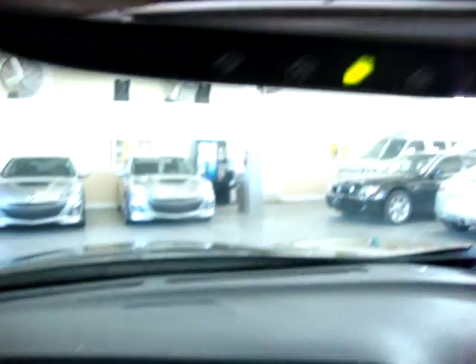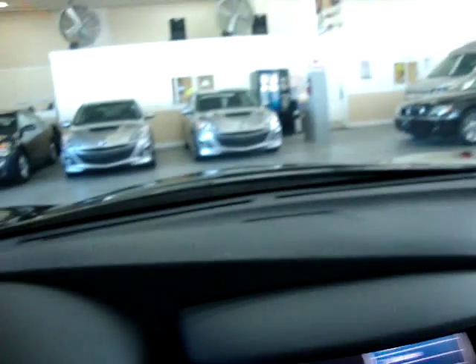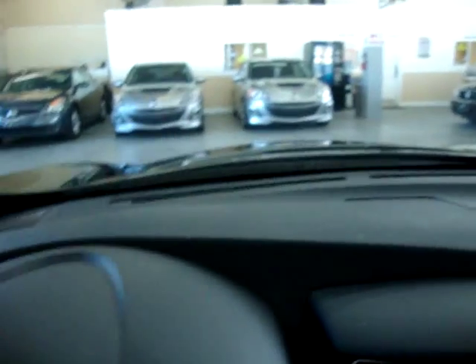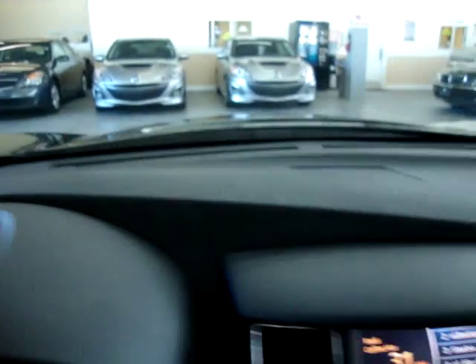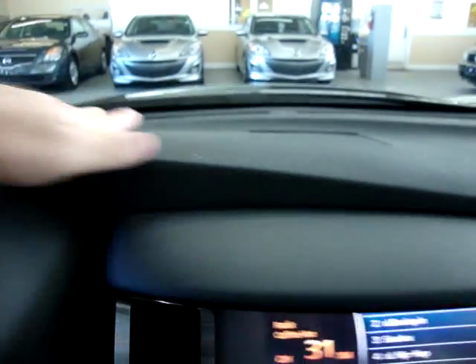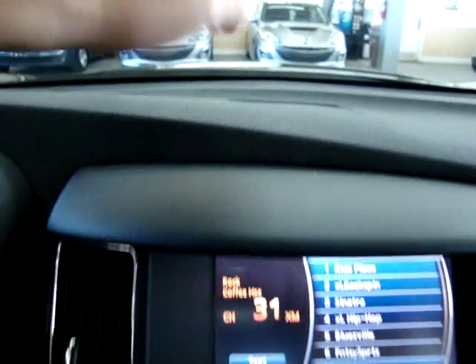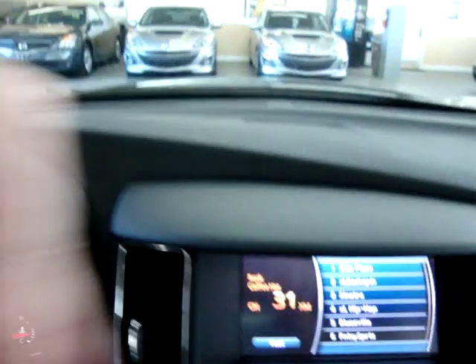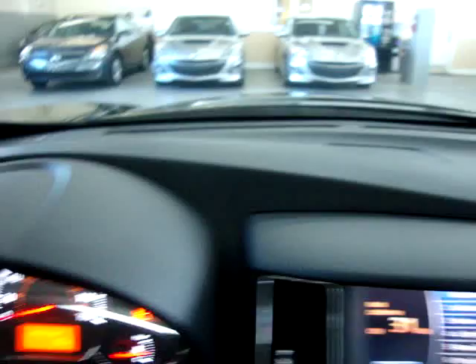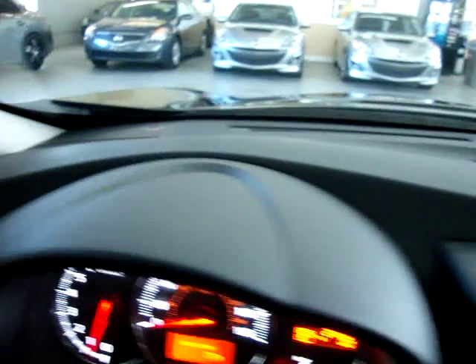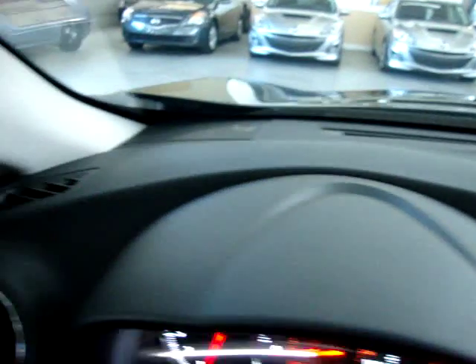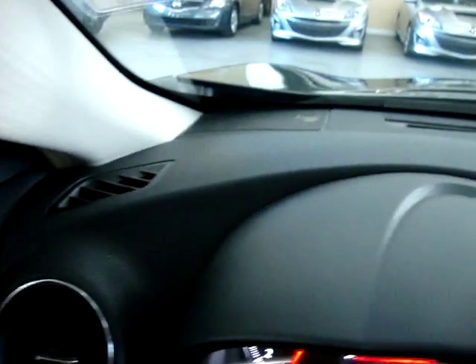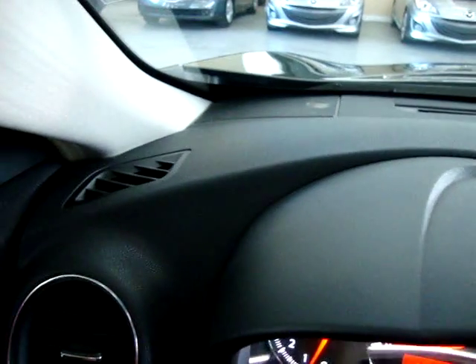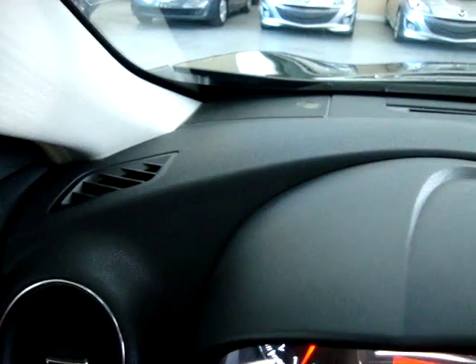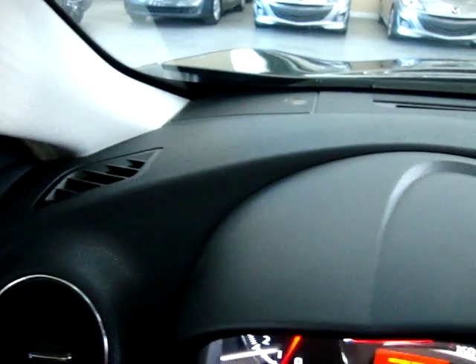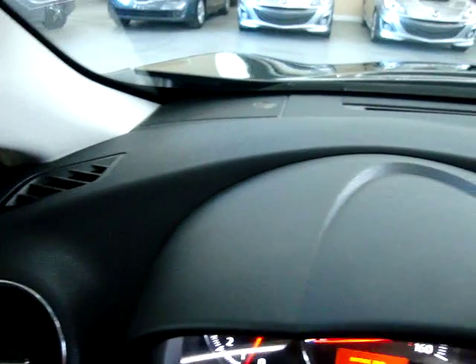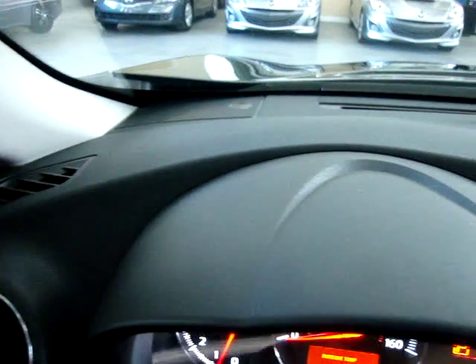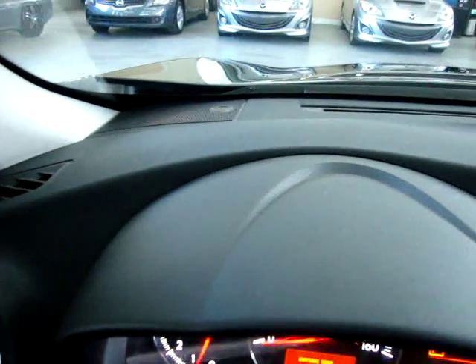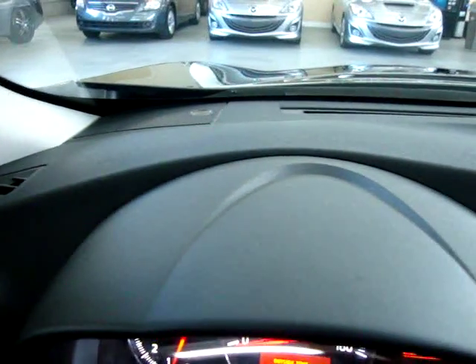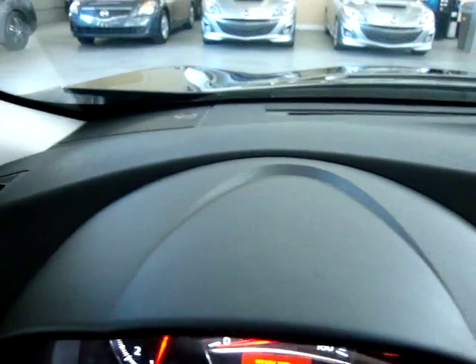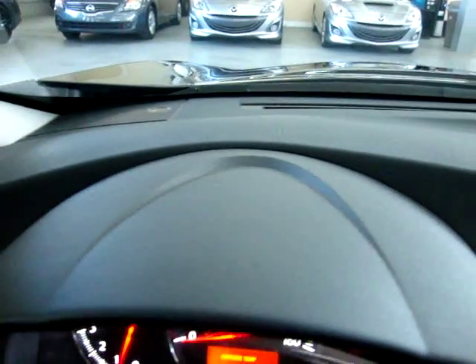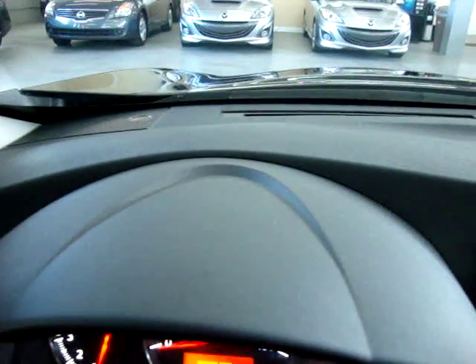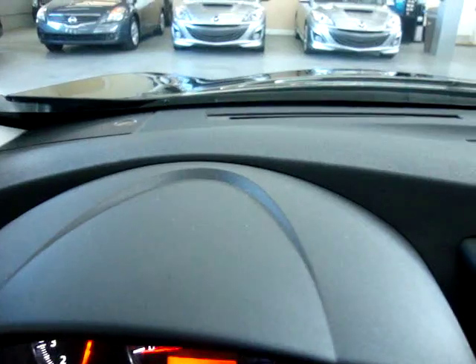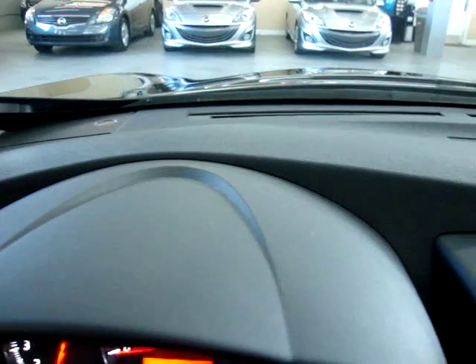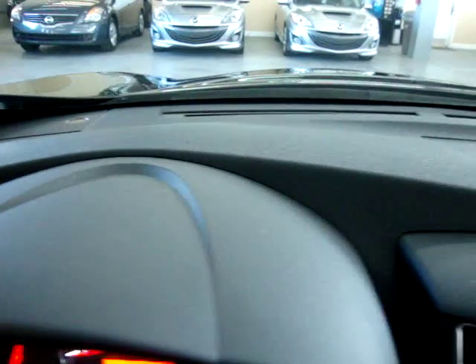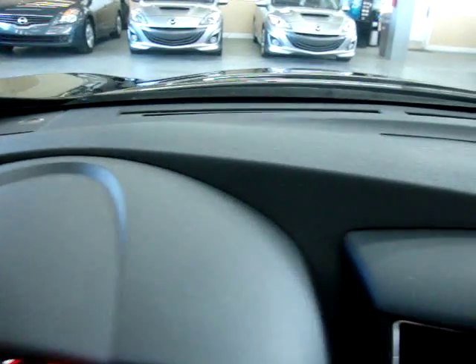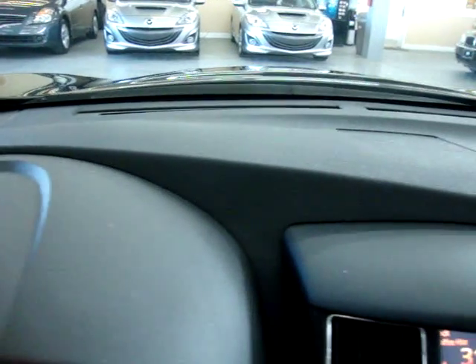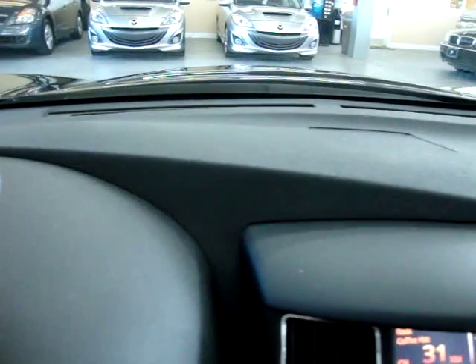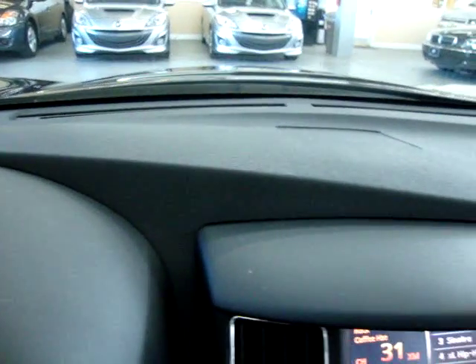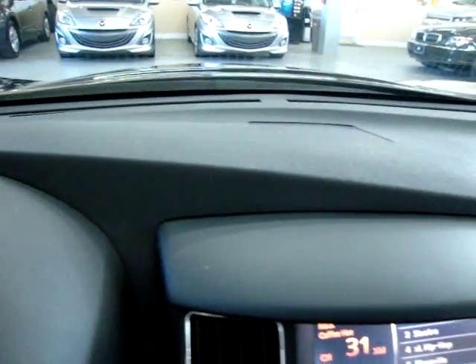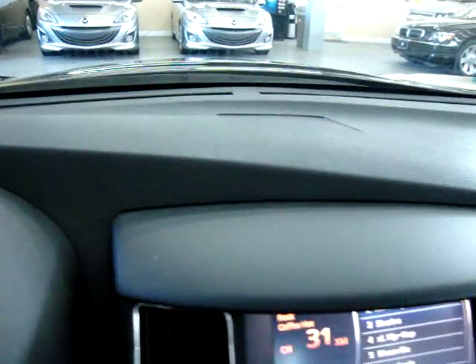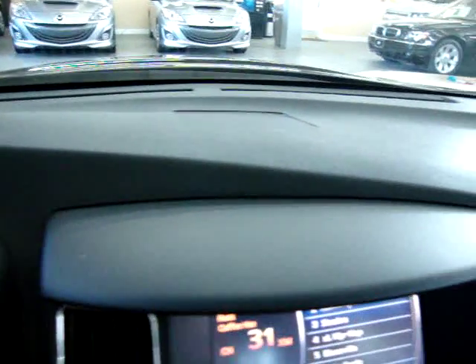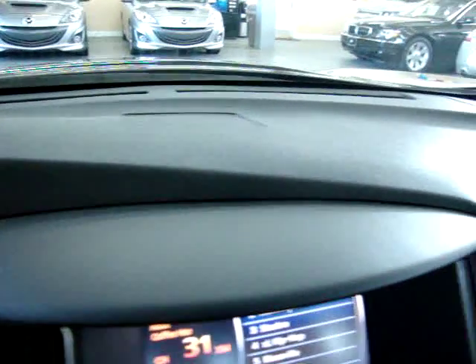Let's pan around the dashboard so you can see it's in great shape — no burn holes, cuts, tears, not lifting up anywhere, not cracked. The car is in phenomenal shape.